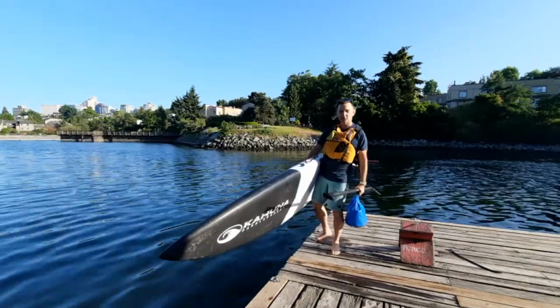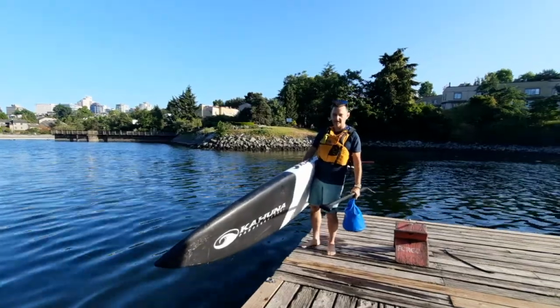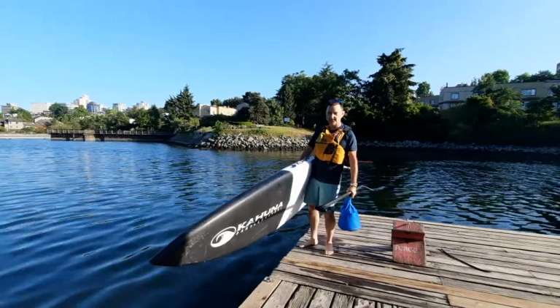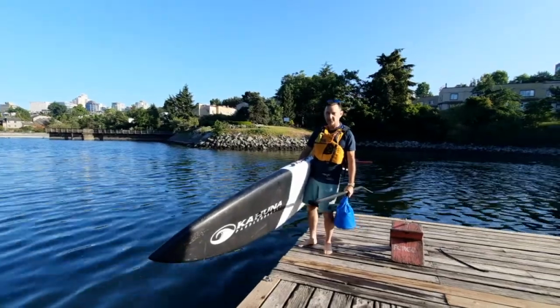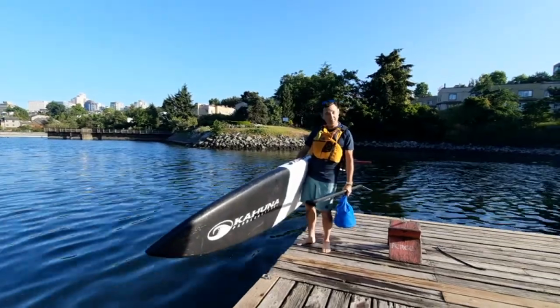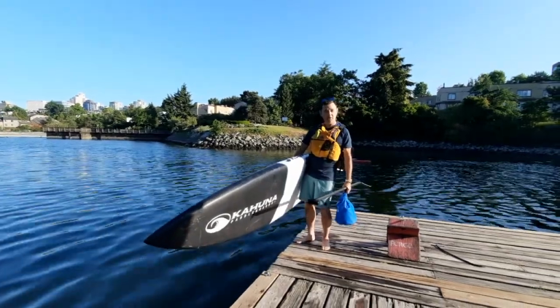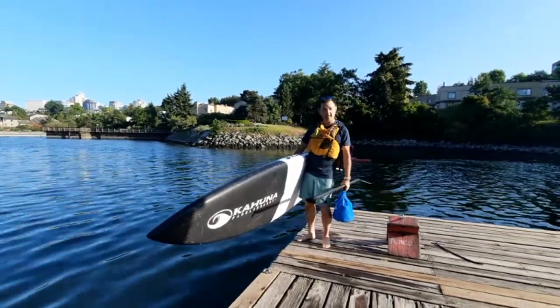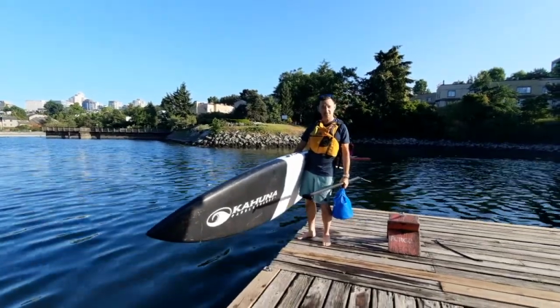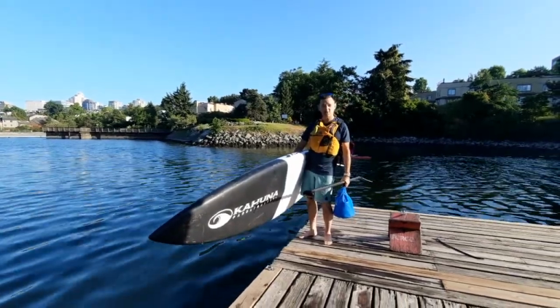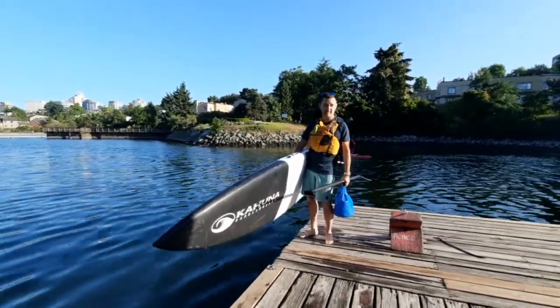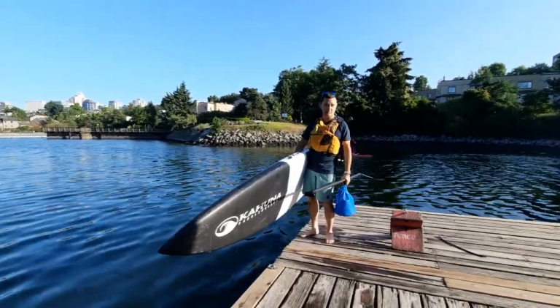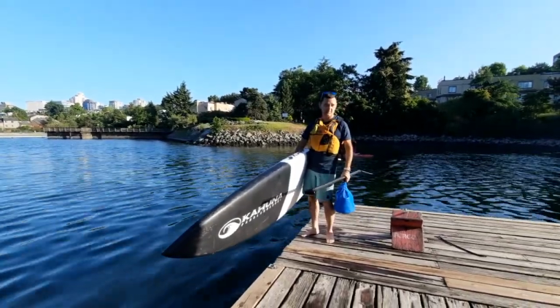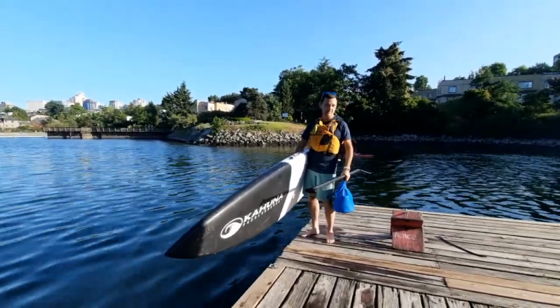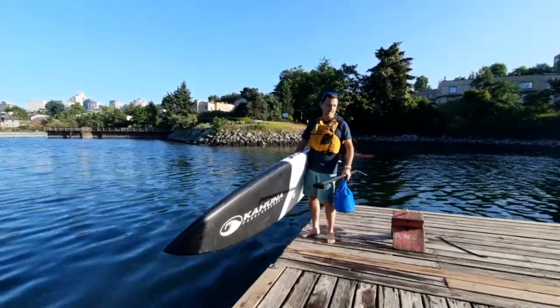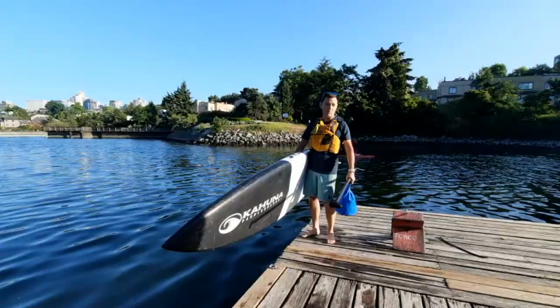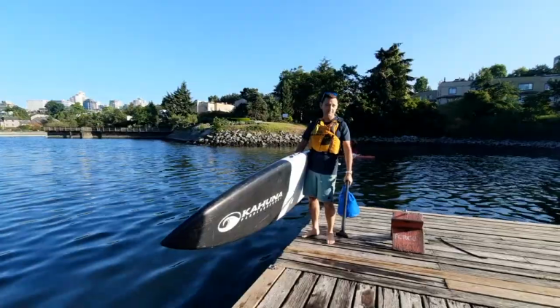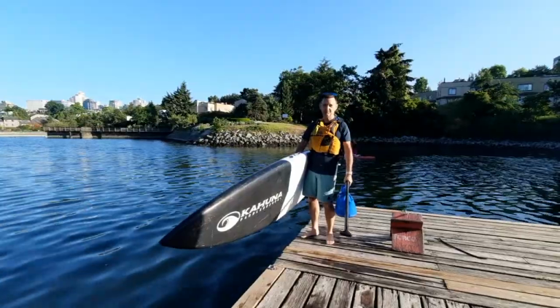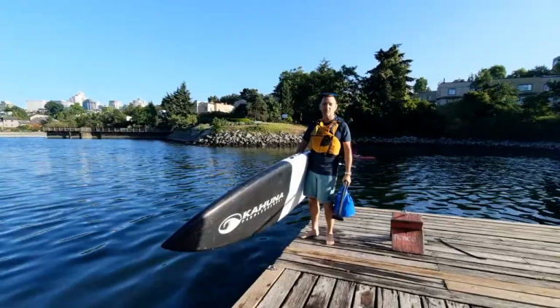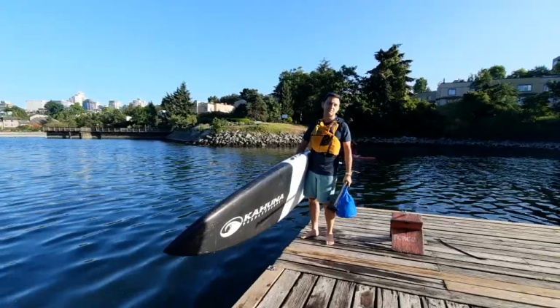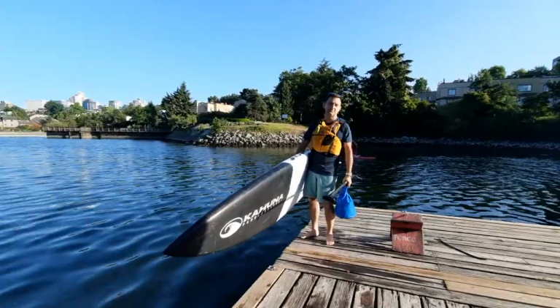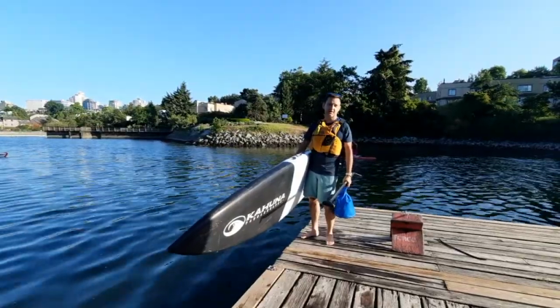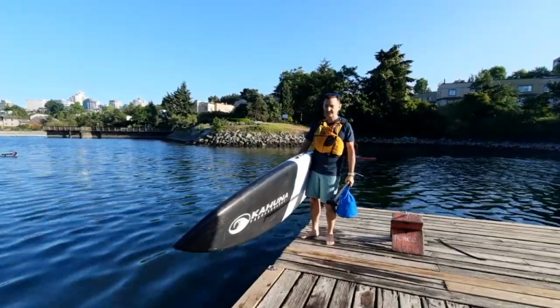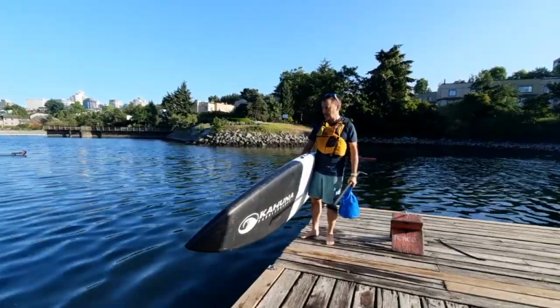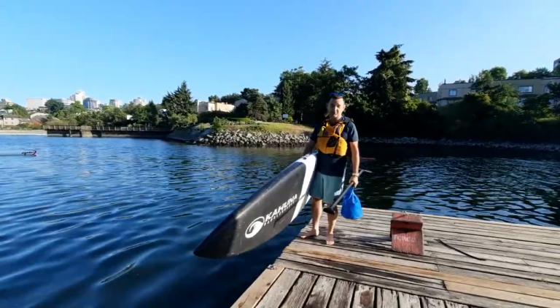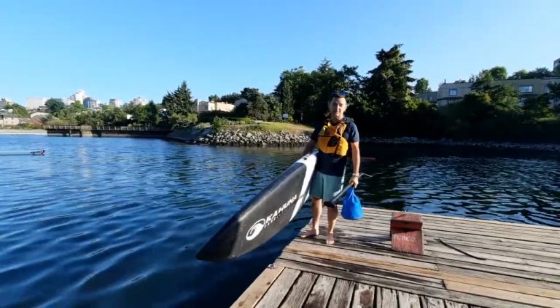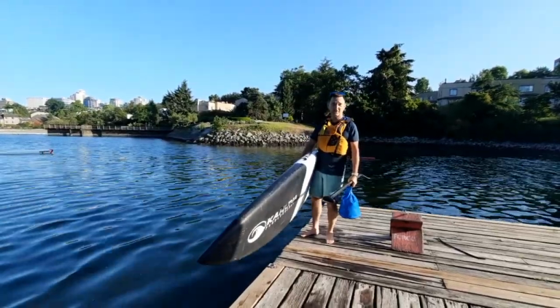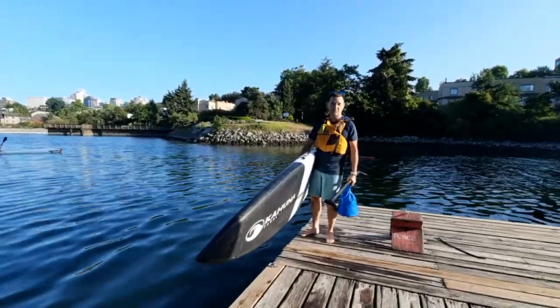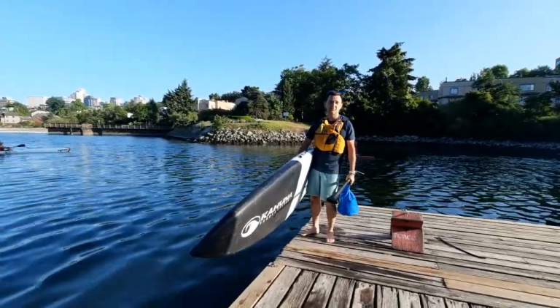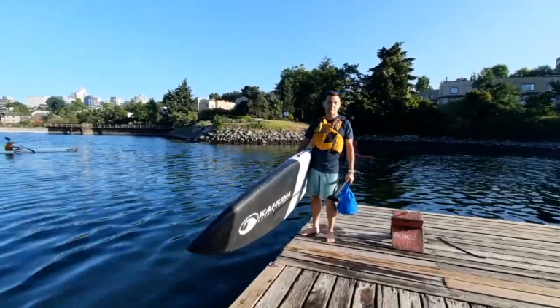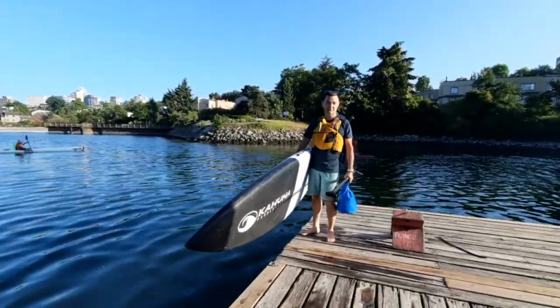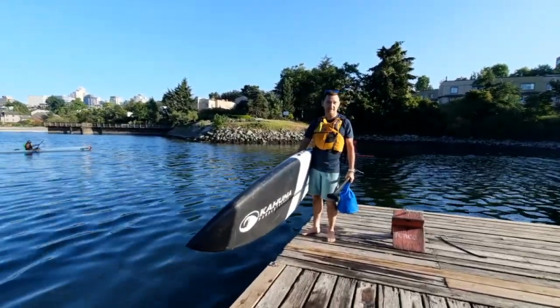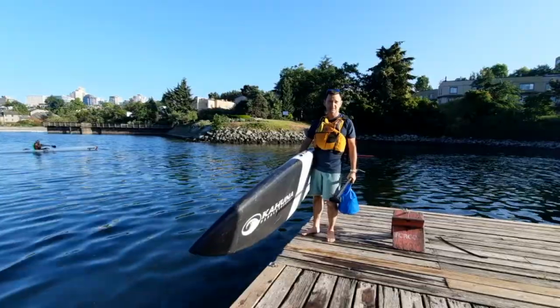There's a video on how to launch a paddleboard from a water entry, so I wanted to do one from a dock. The thing with the dock is we always keep our center of gravity low.